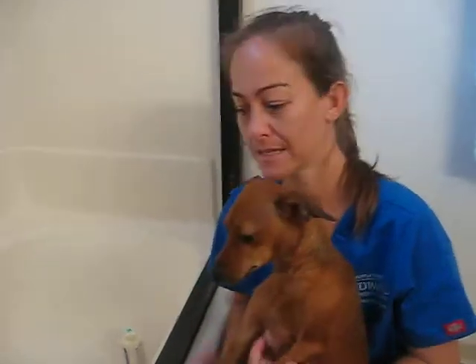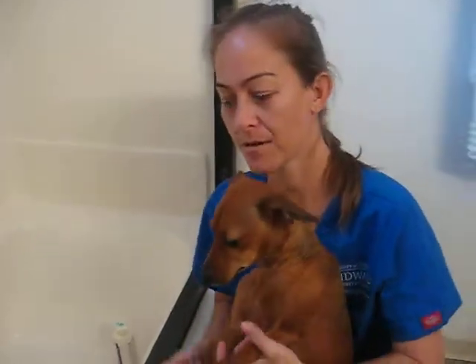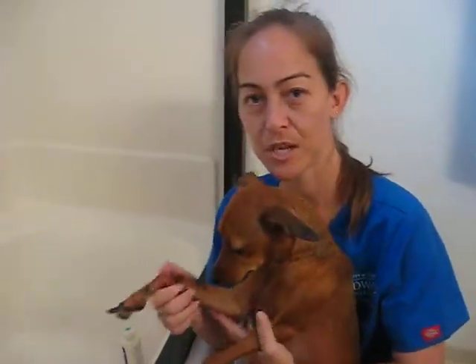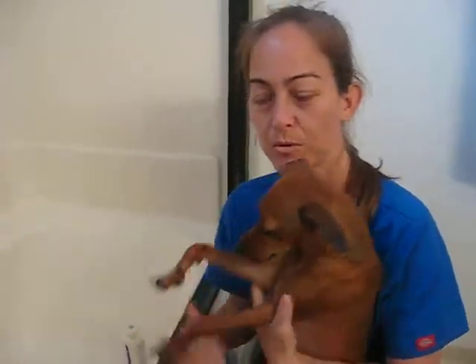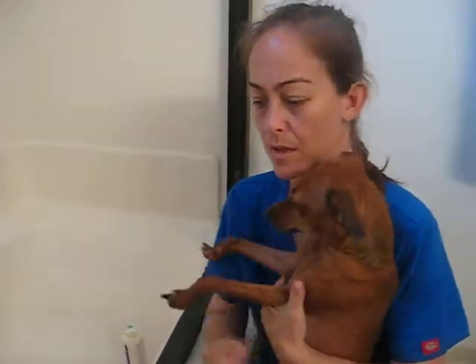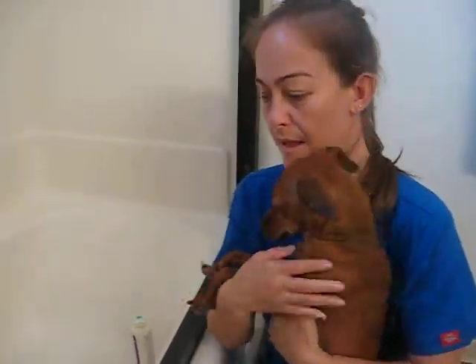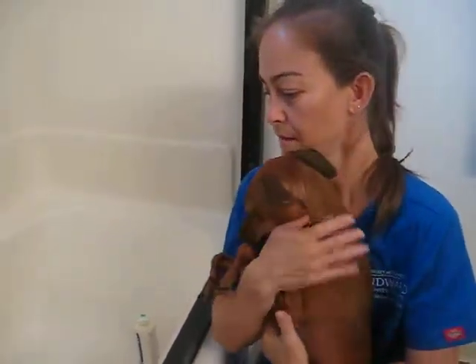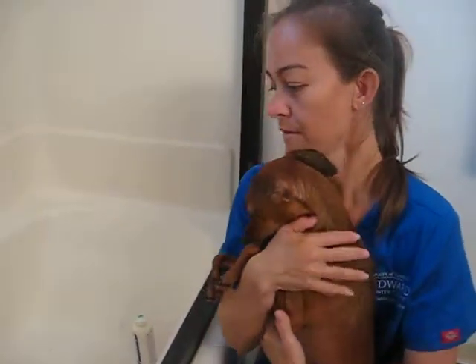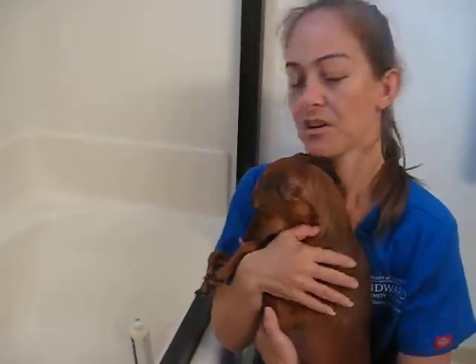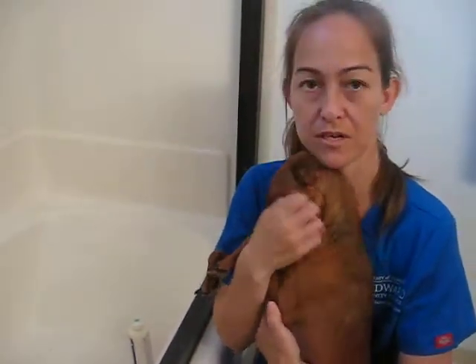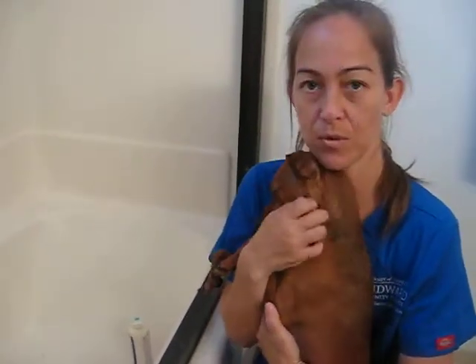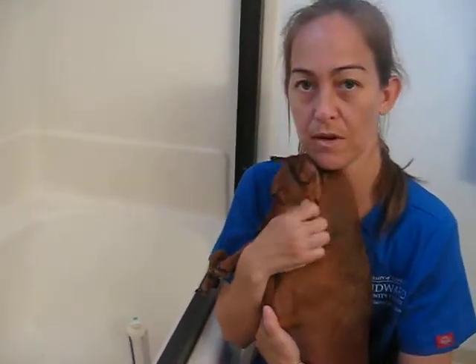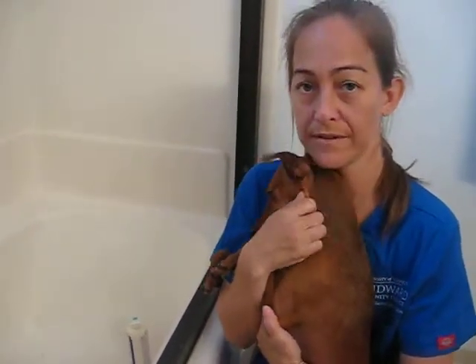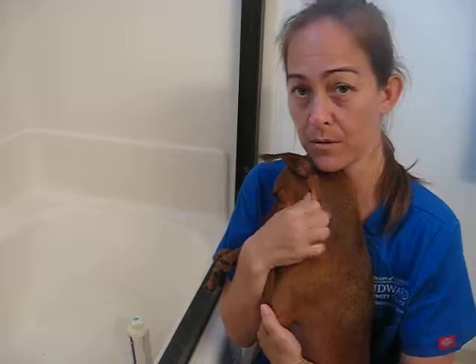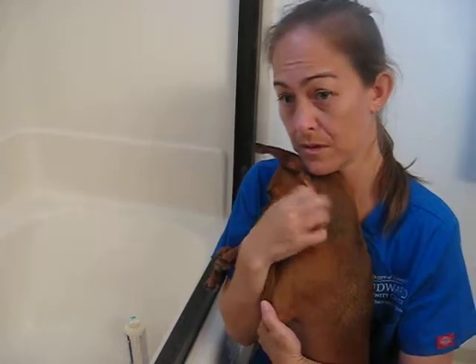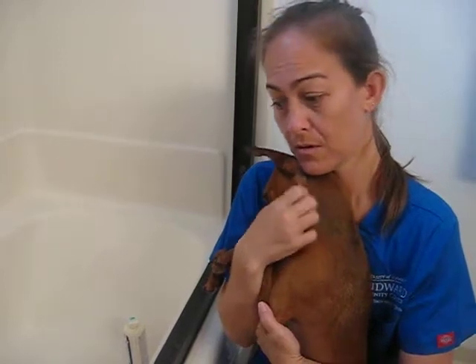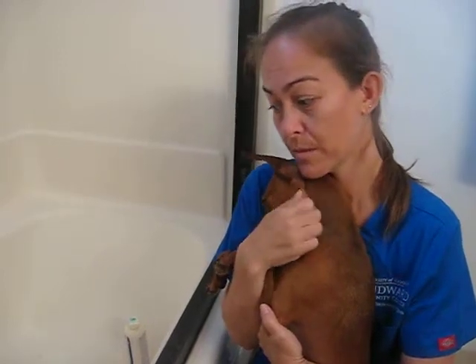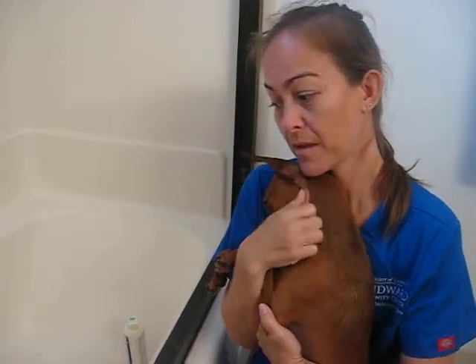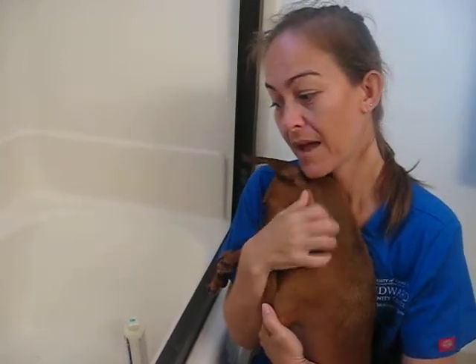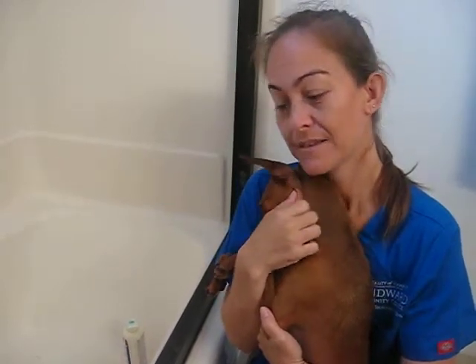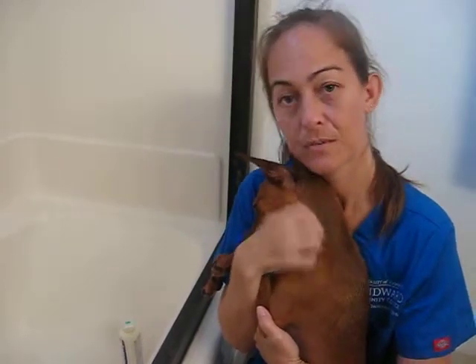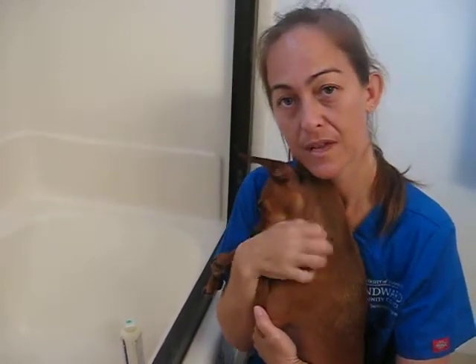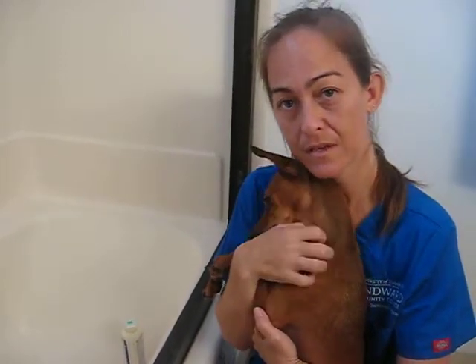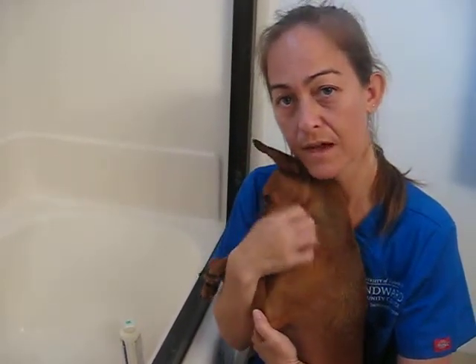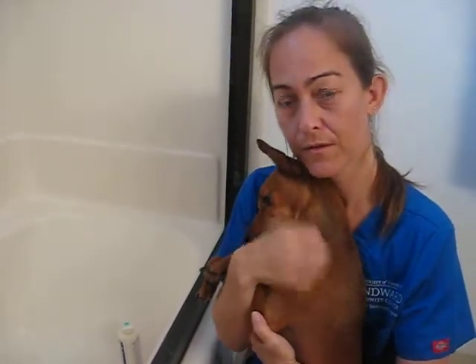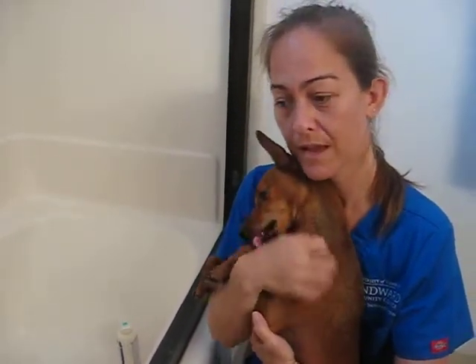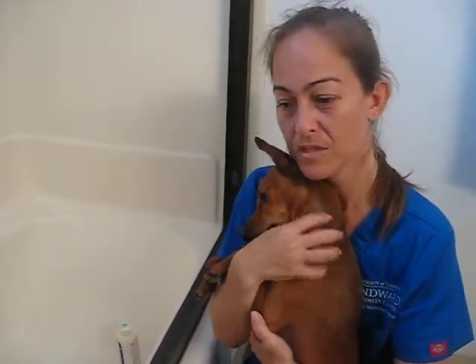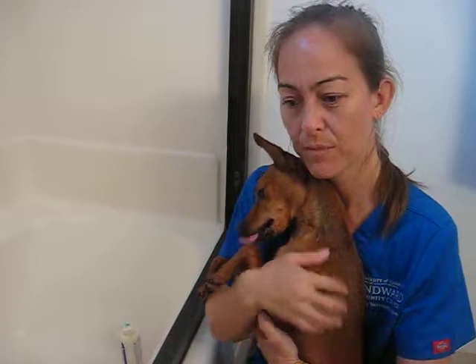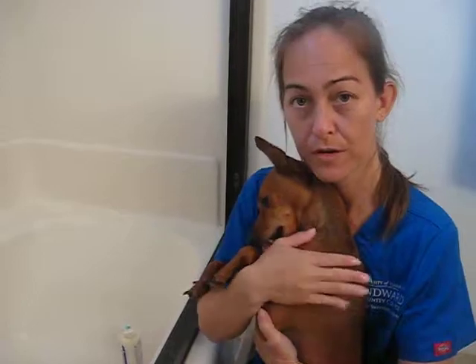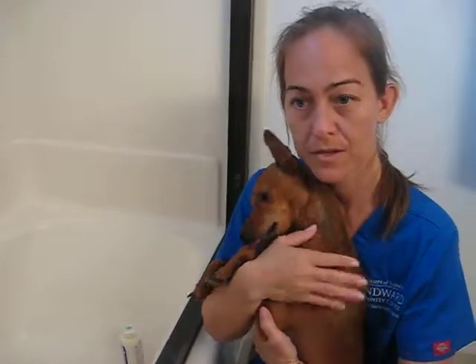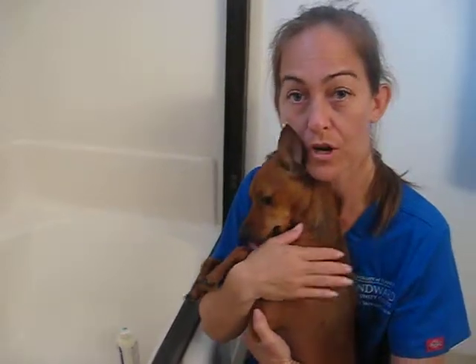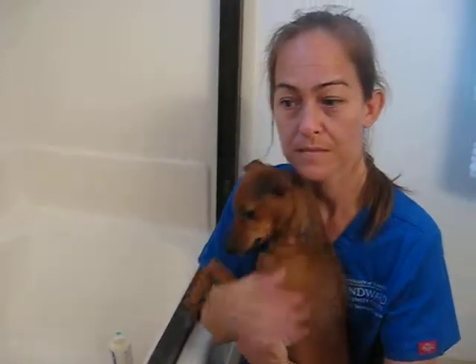We need a towel and shampoo. If you have a geriatric animal, you want to have a towel or a mat in the tub so that you can allow that animal to have better grip so they don't hurt themselves.